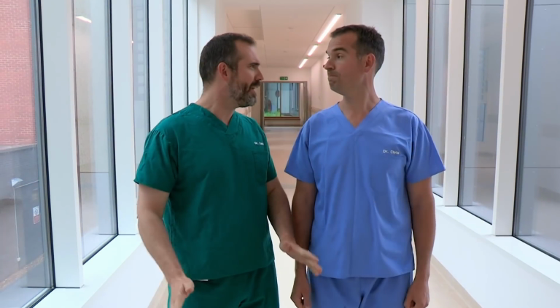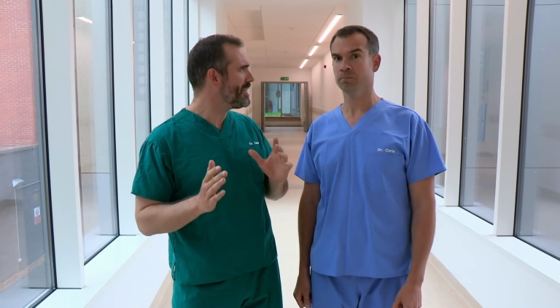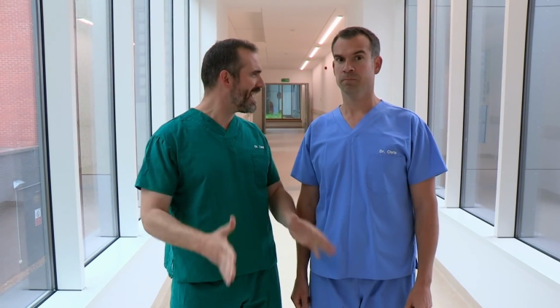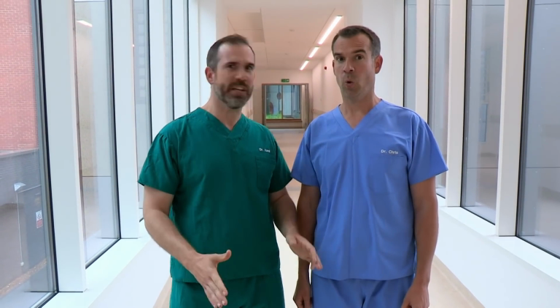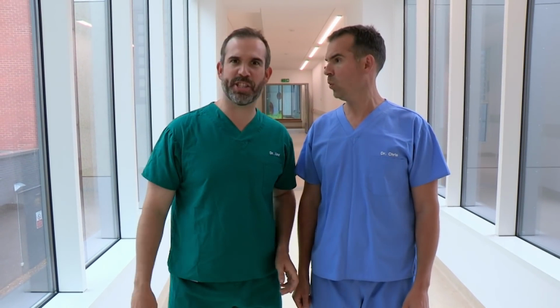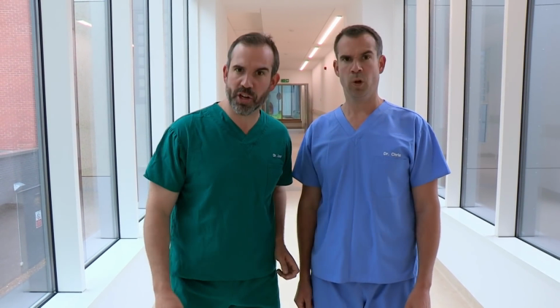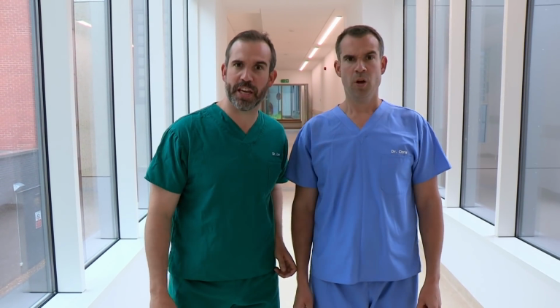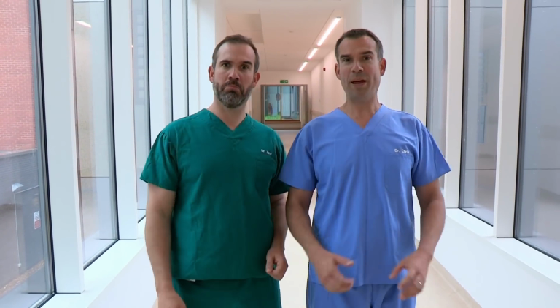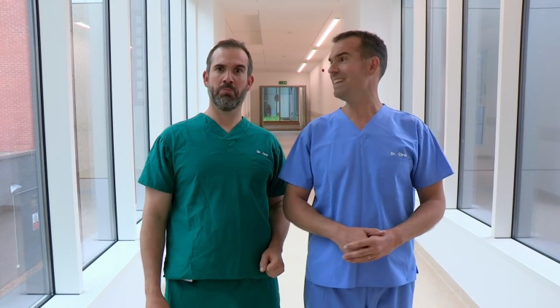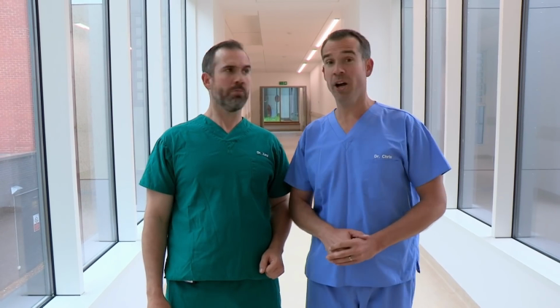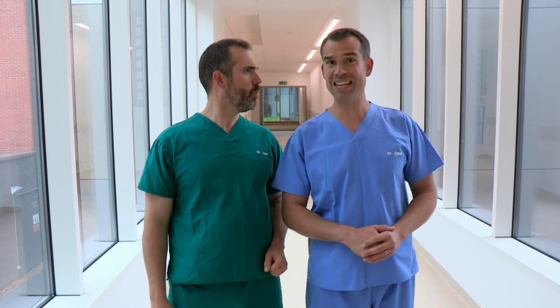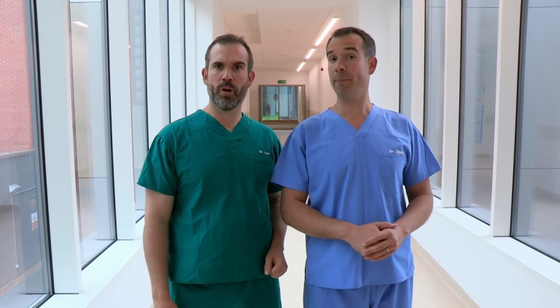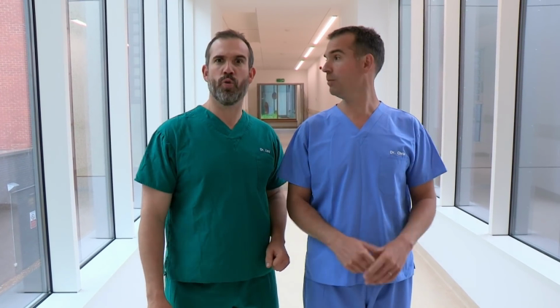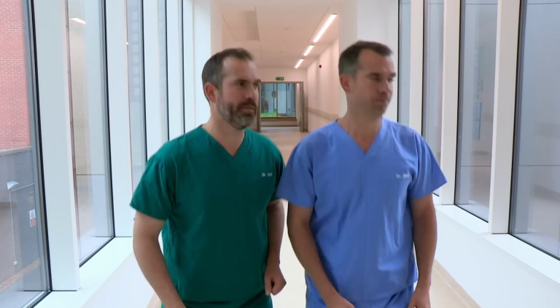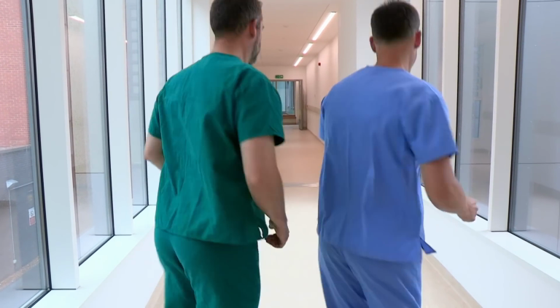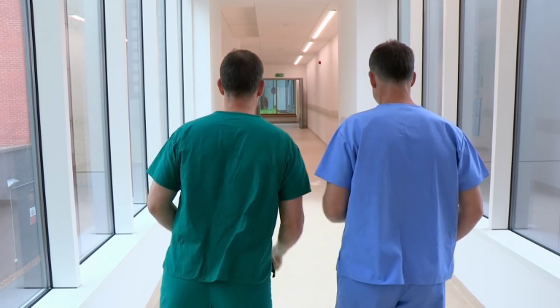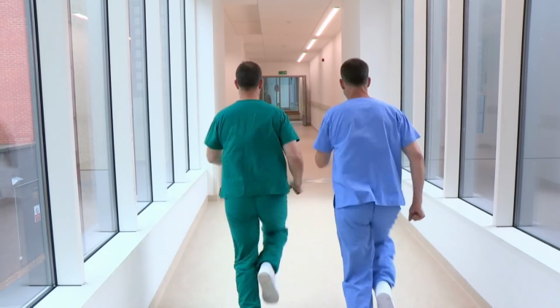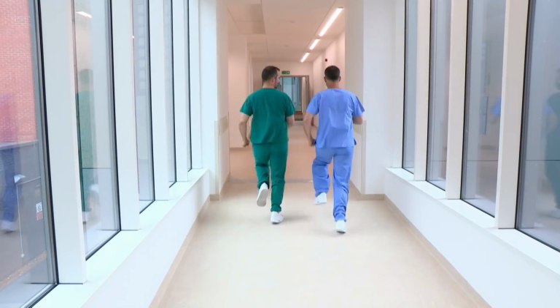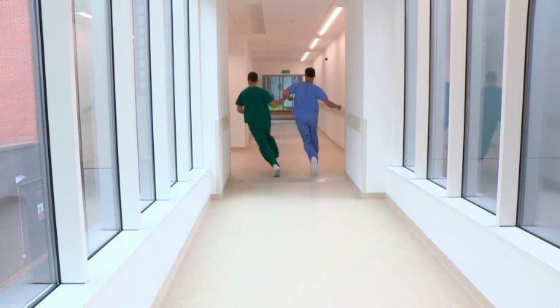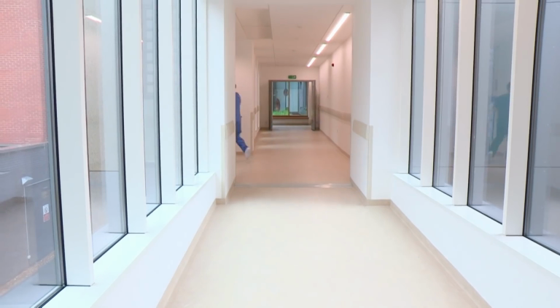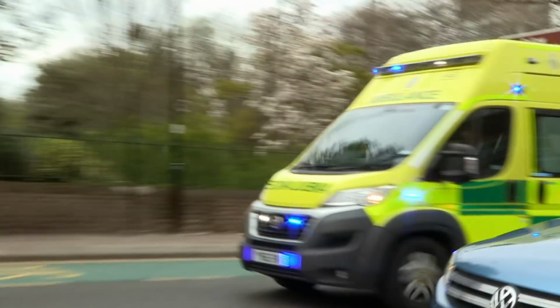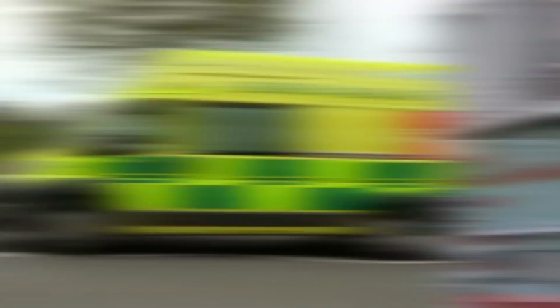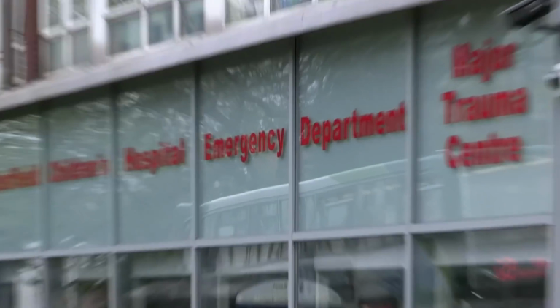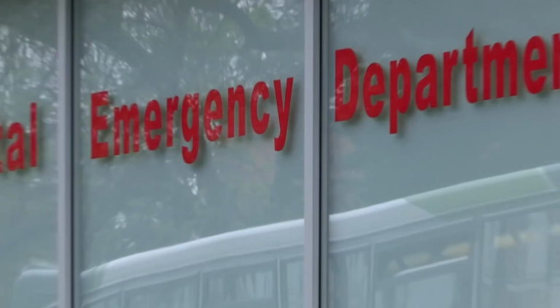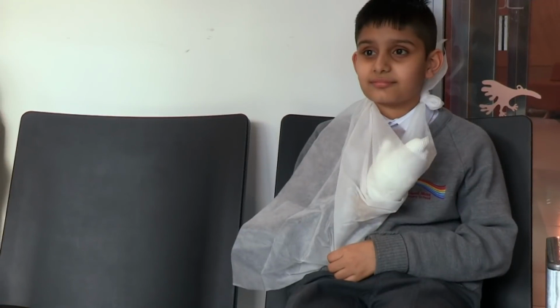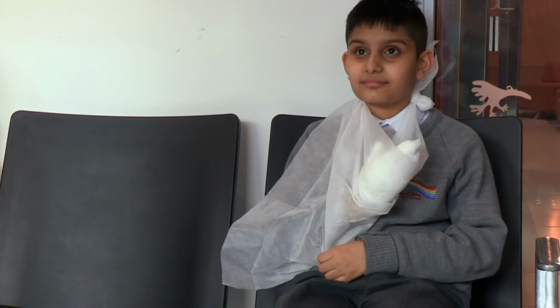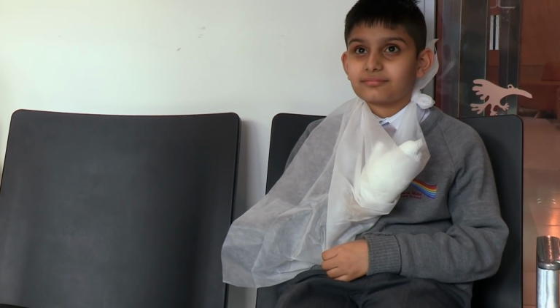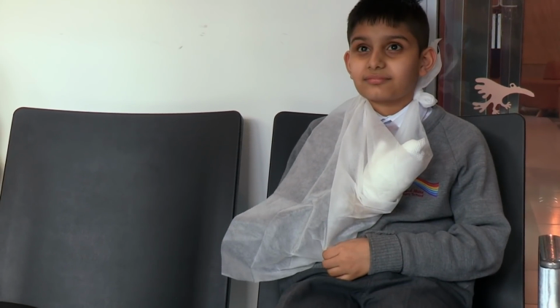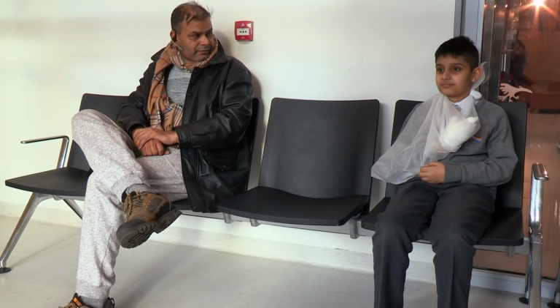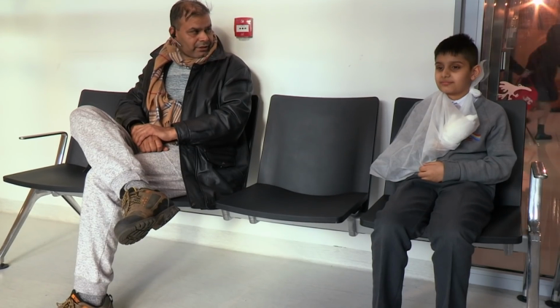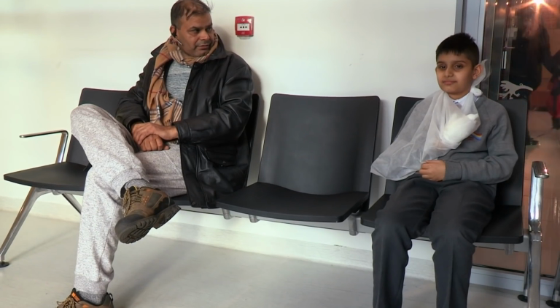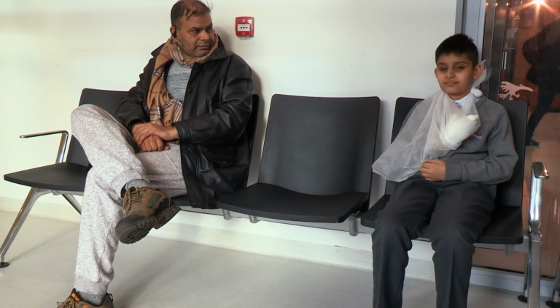Chris, someone's had an accident and it's an emergency. We'd better head to the emergency department. Waiting in the emergency department with his dad is 10-year-old Hattie.